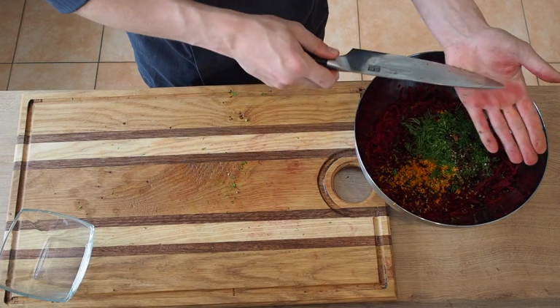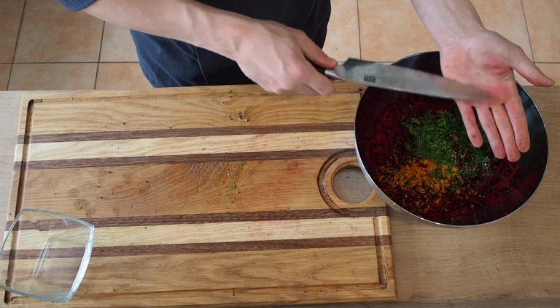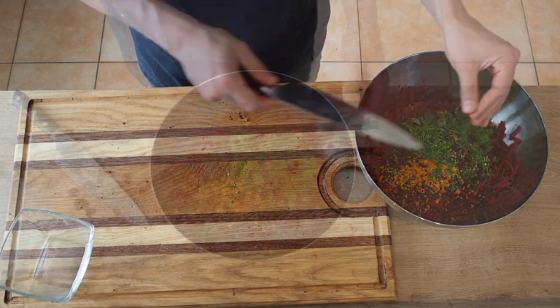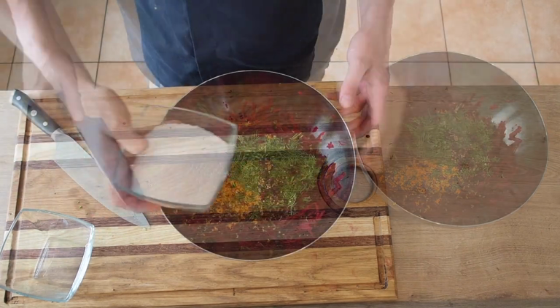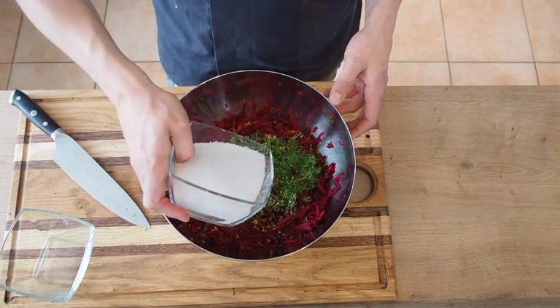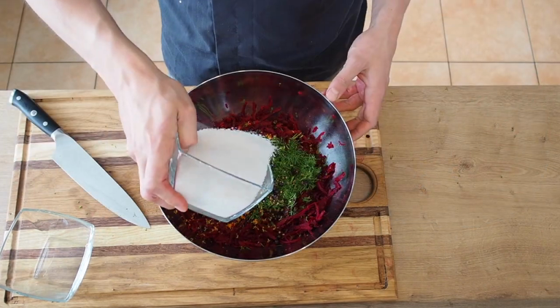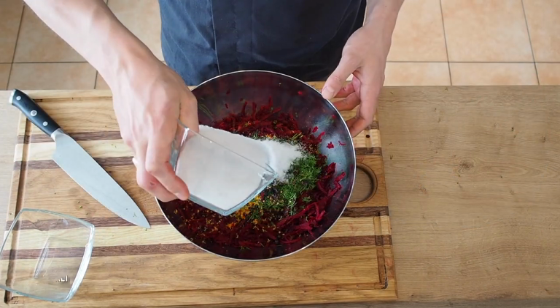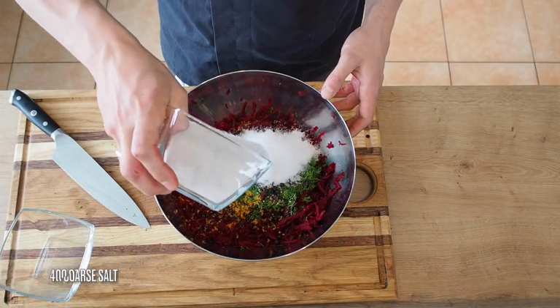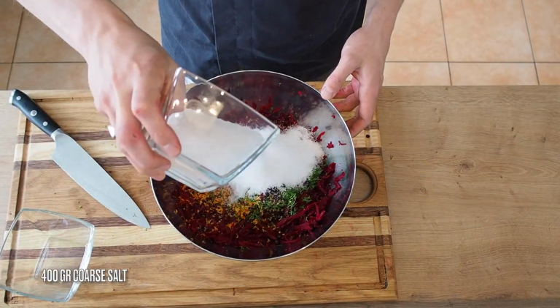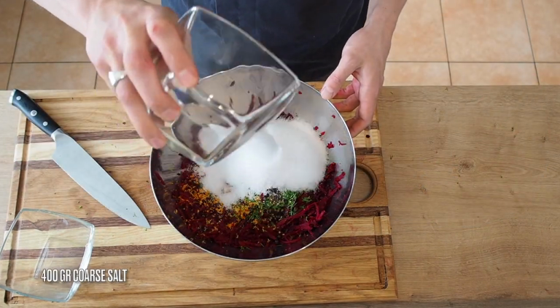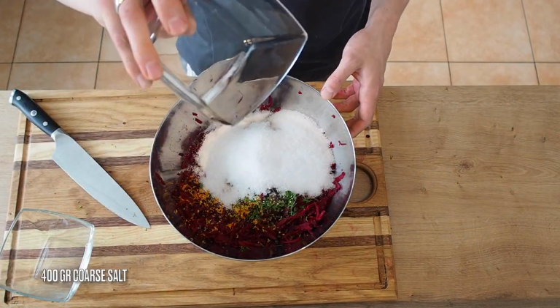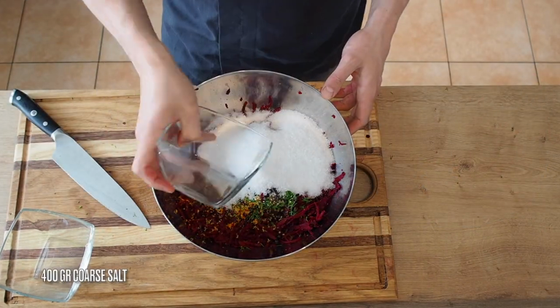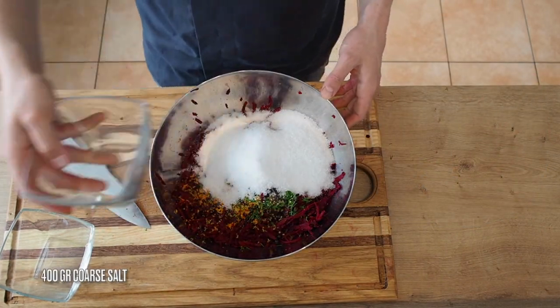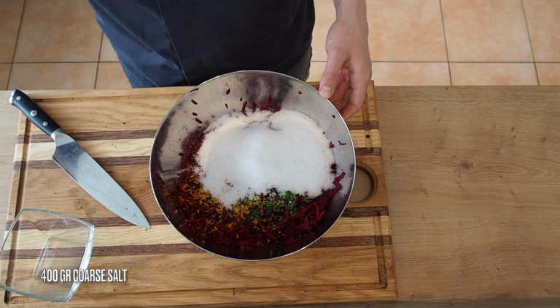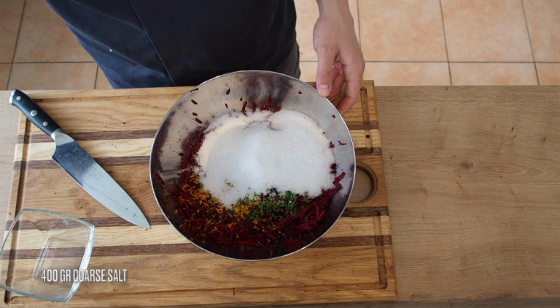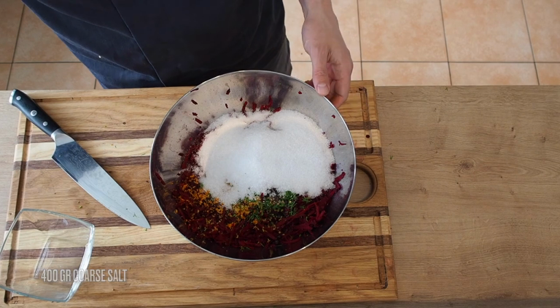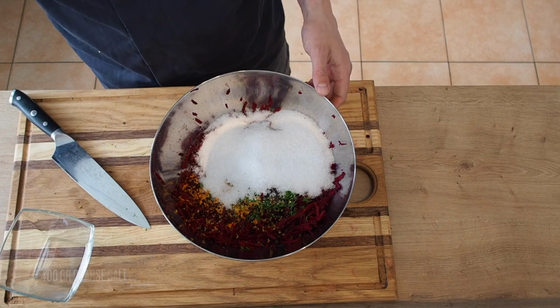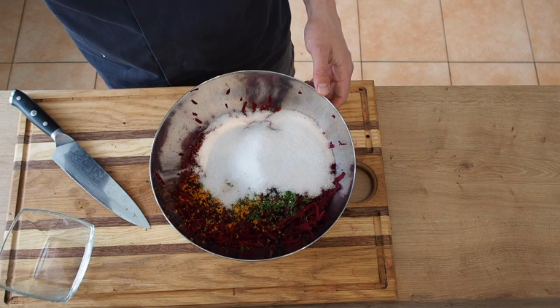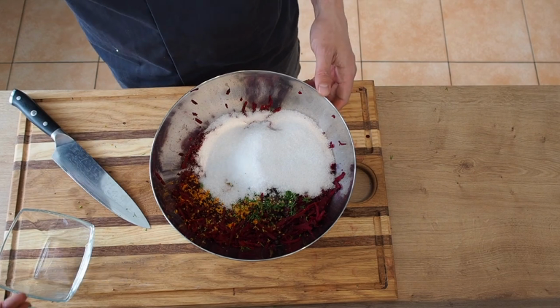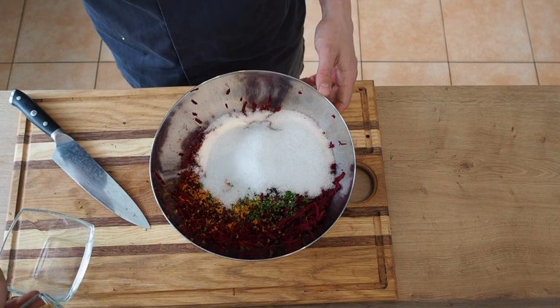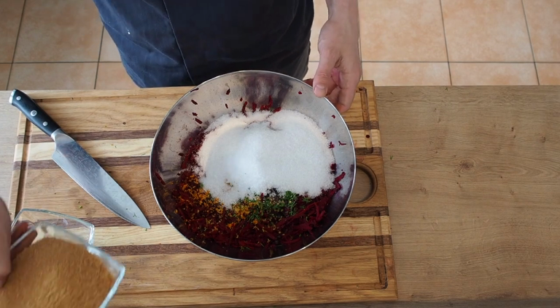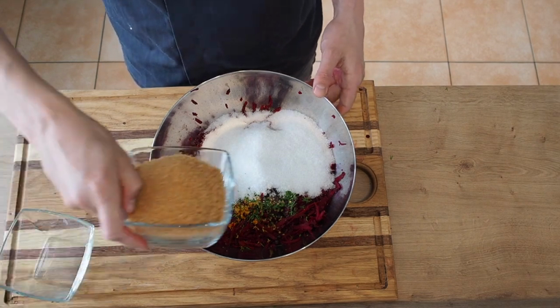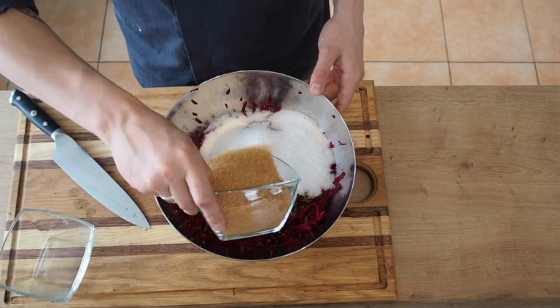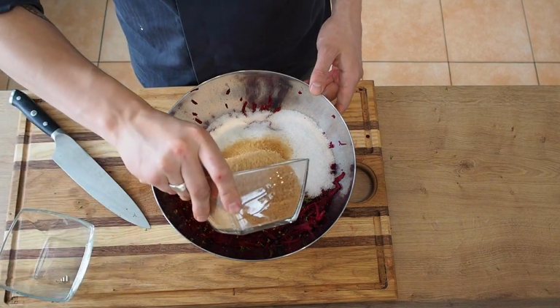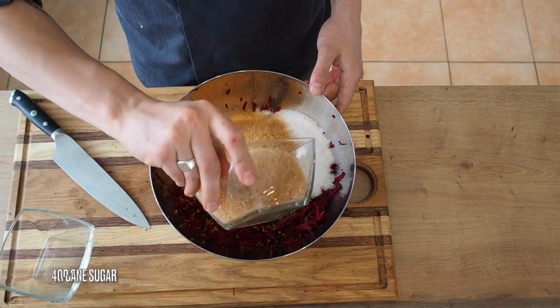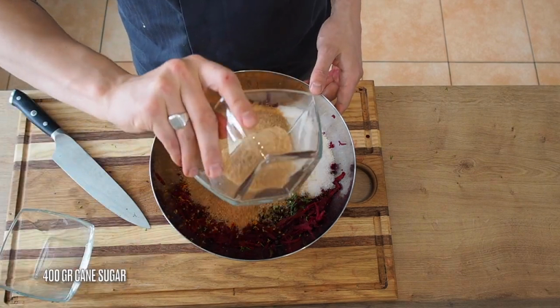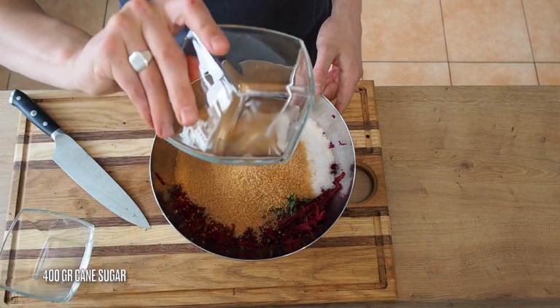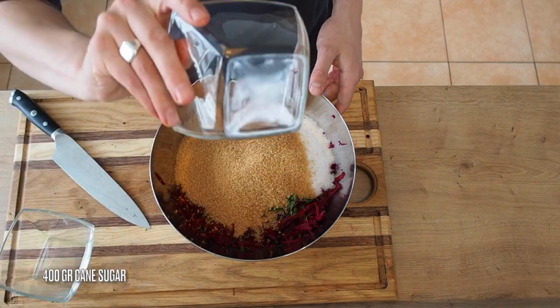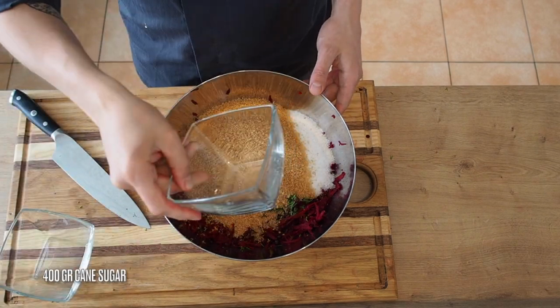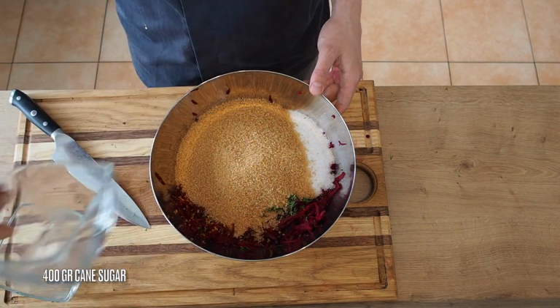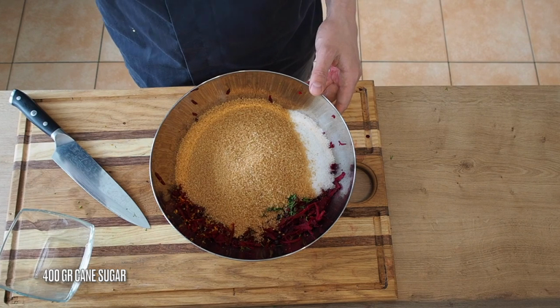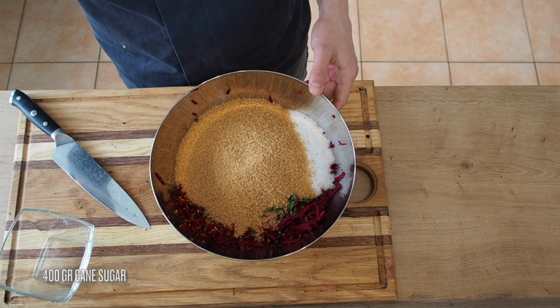Now we'll crush 20 juniper berries and 20 coriander seeds and add this as well. To finish our marinade we'll add 400 grams of coarse salt, 400 grams of cane sugar and 50 mils of quality gin.